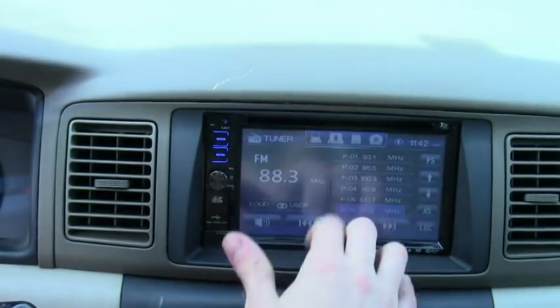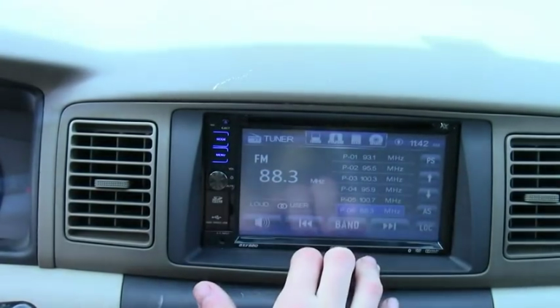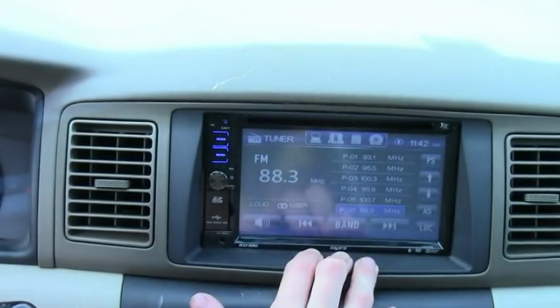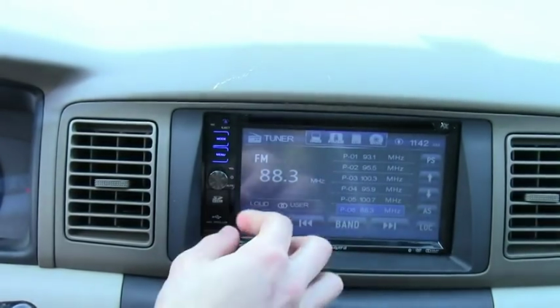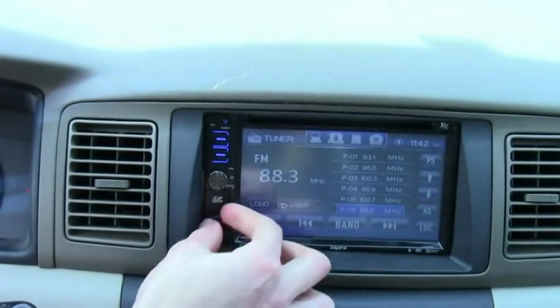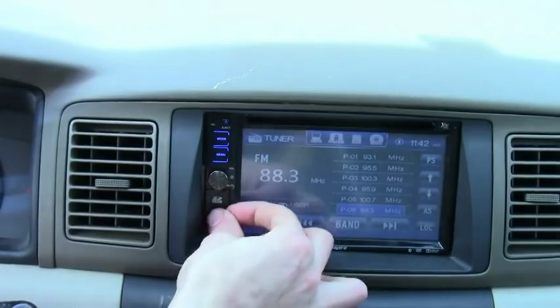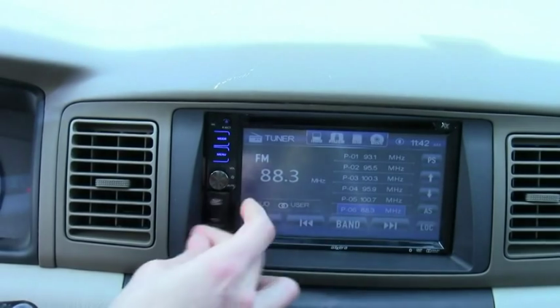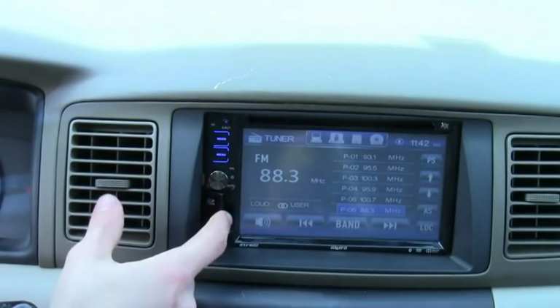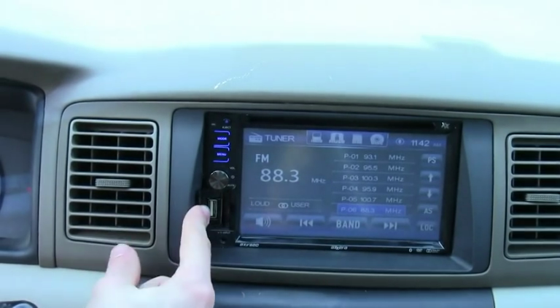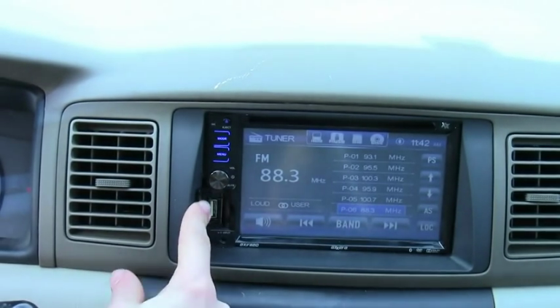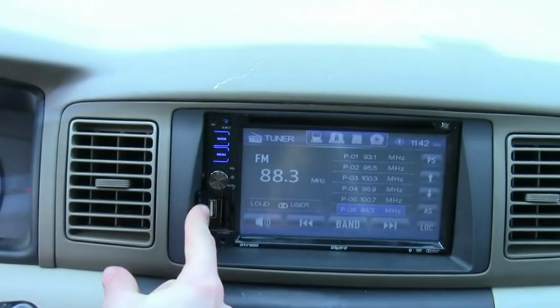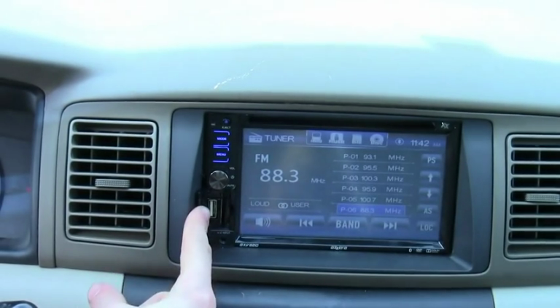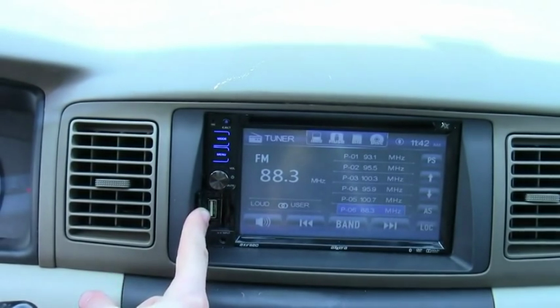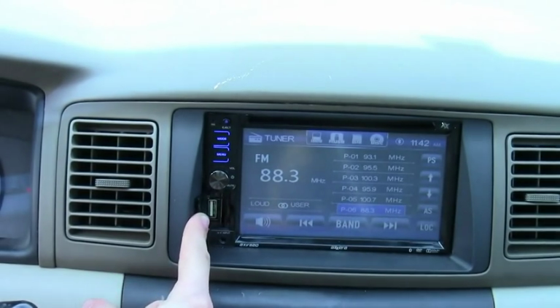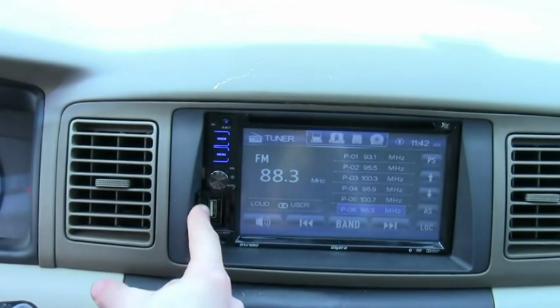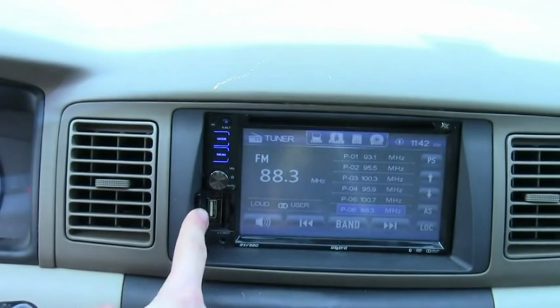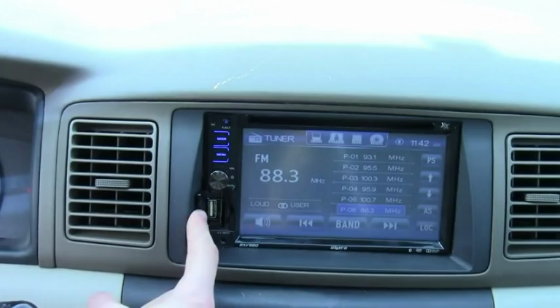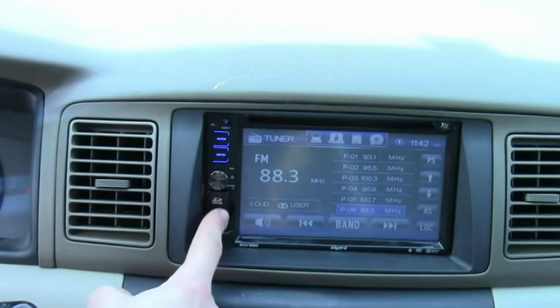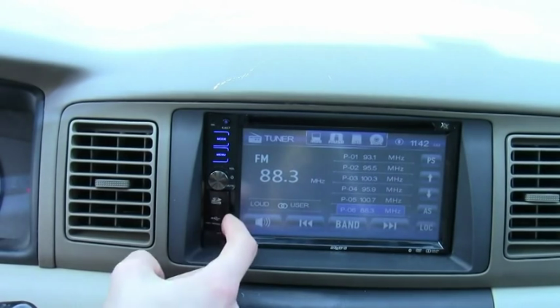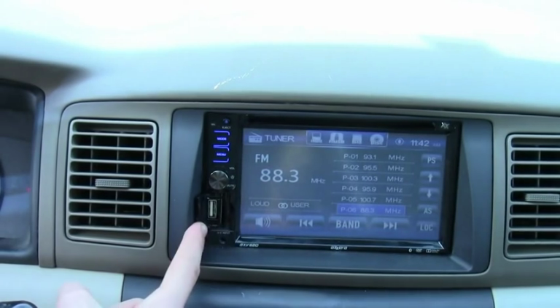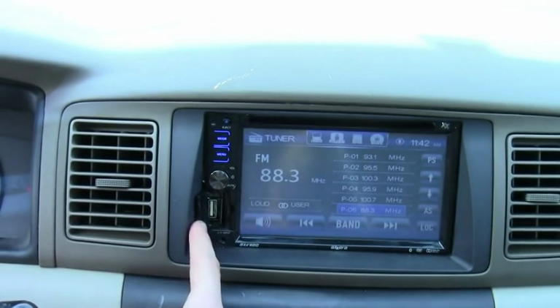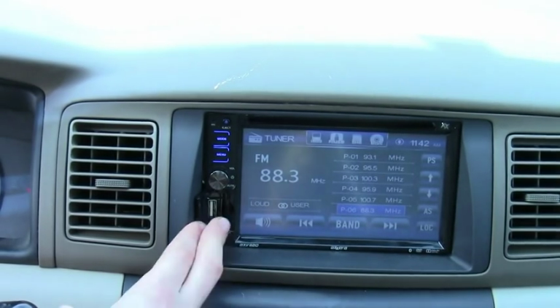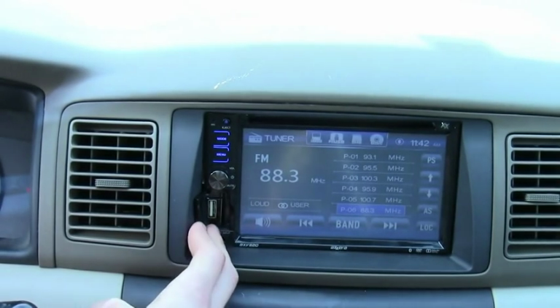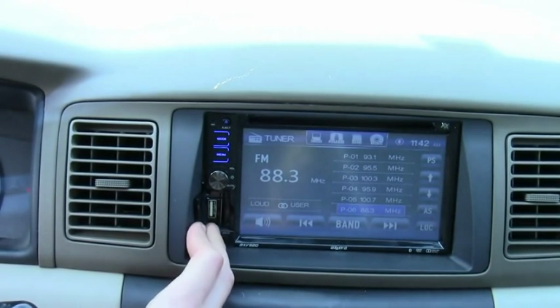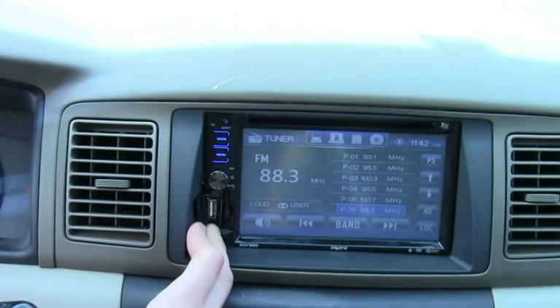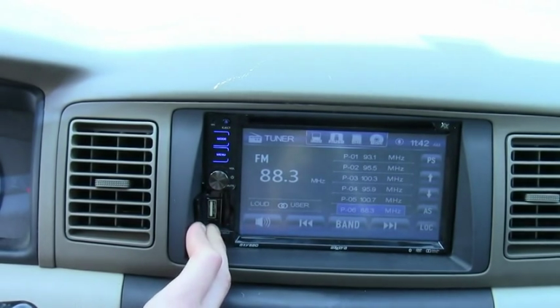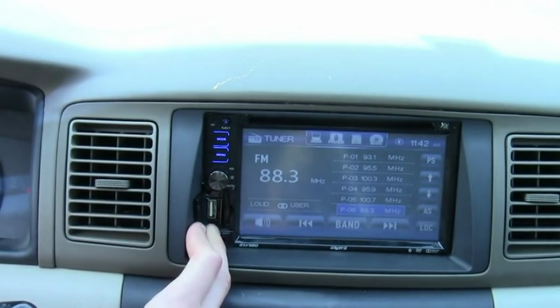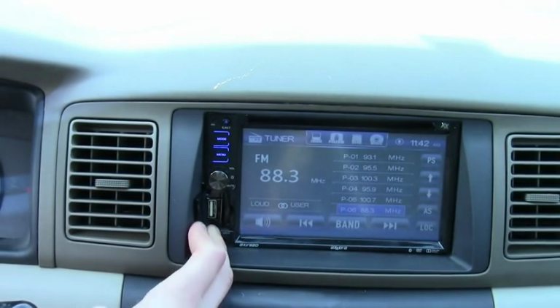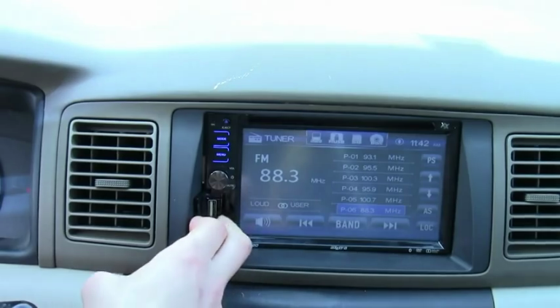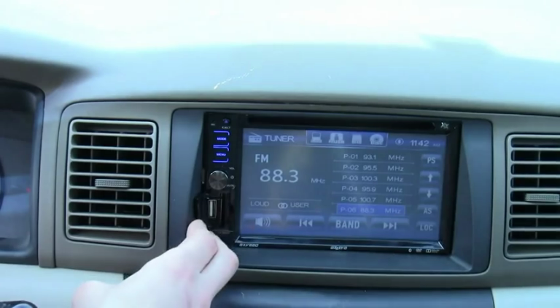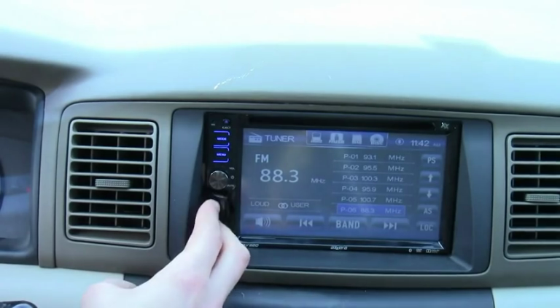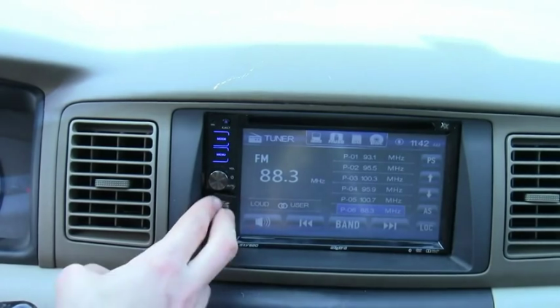You see that front USB — you can set it to do front USB or rear USB. I'll show you what that is in a minute. Also, the SD card slot is right here. If you have a micro SD, you'll need an SD card adapter to put that in.